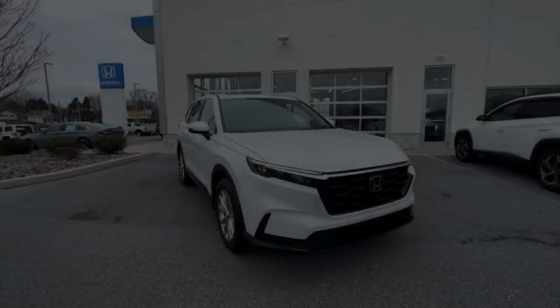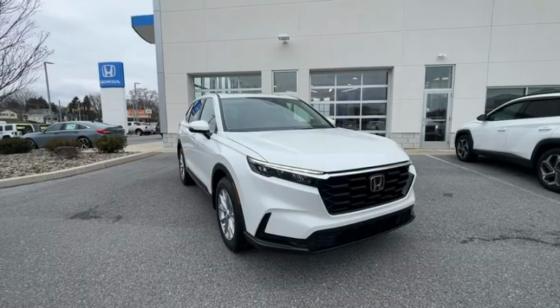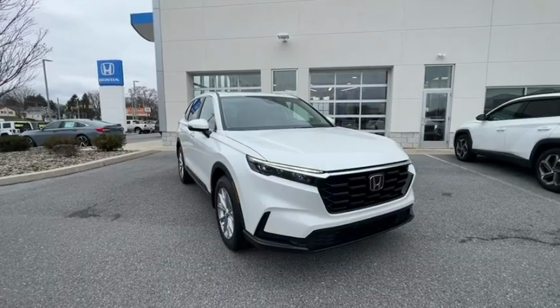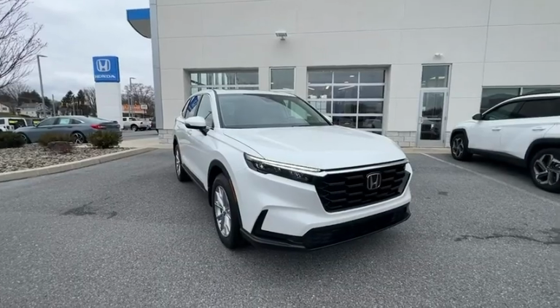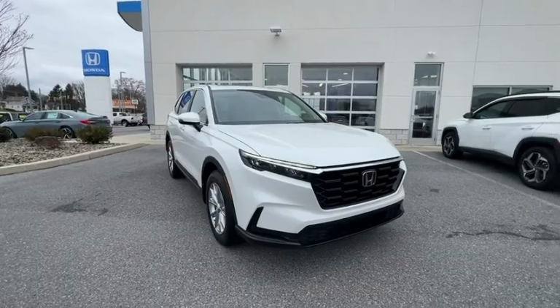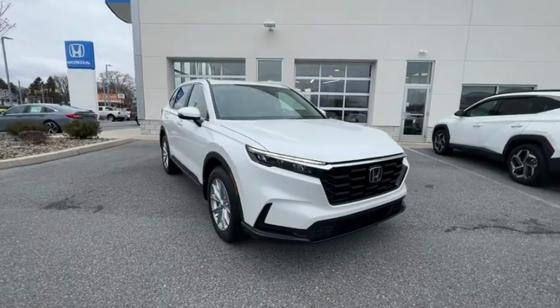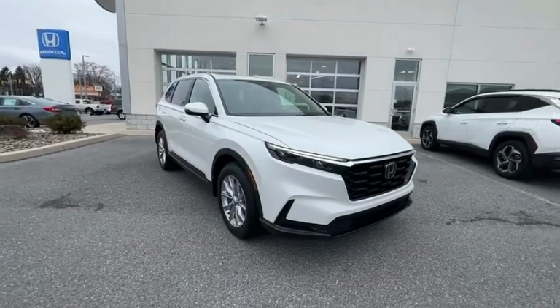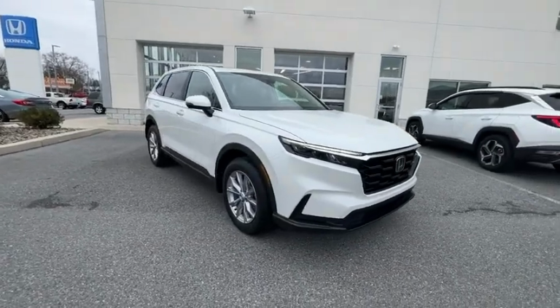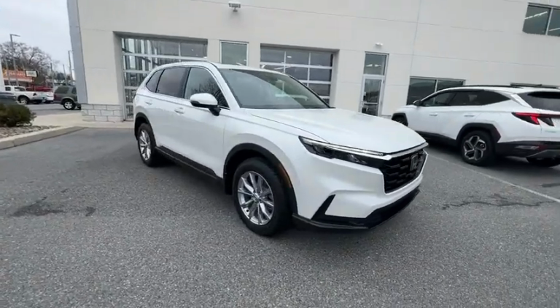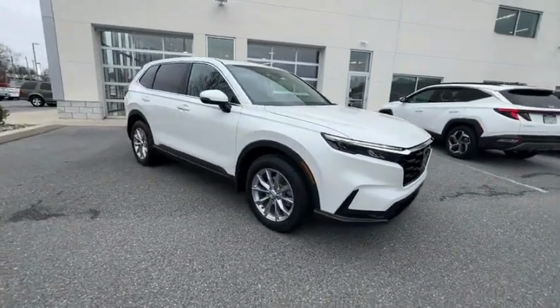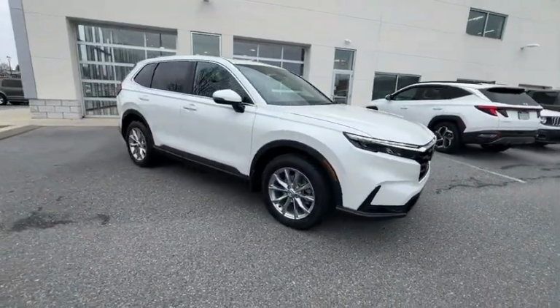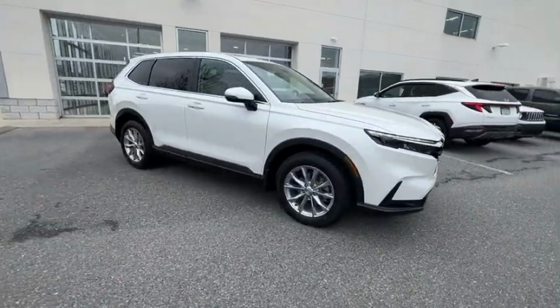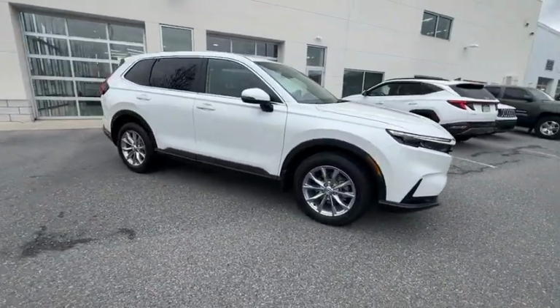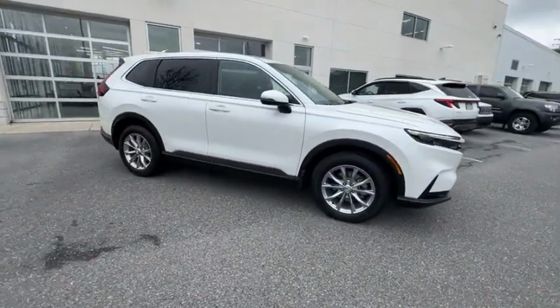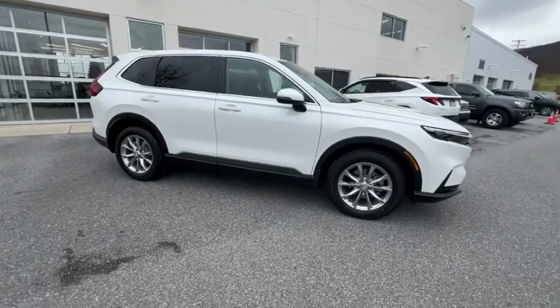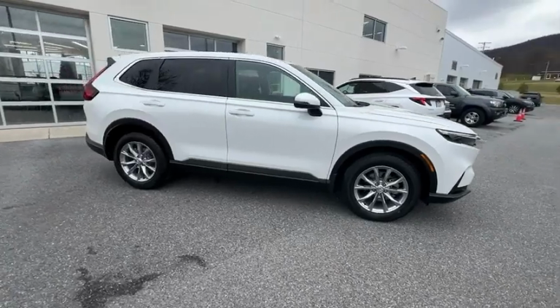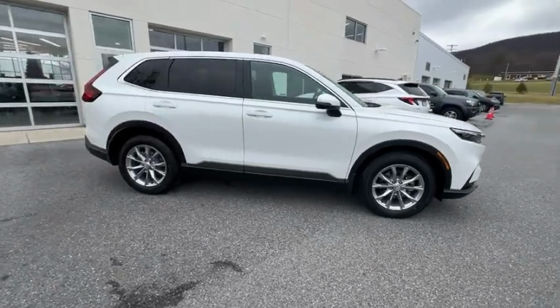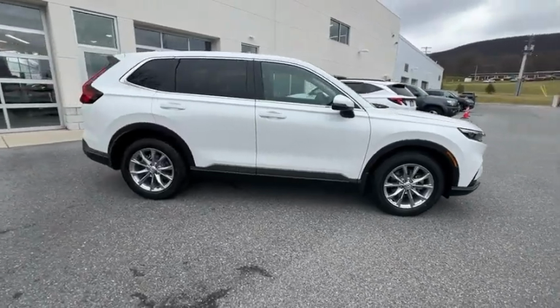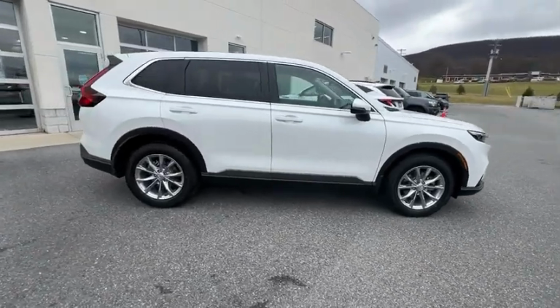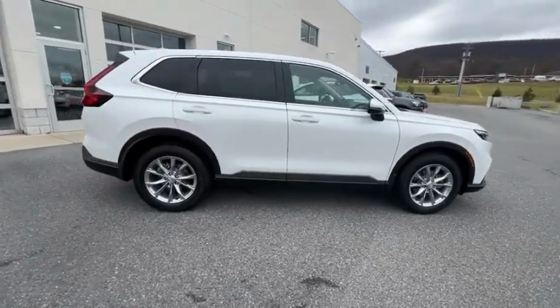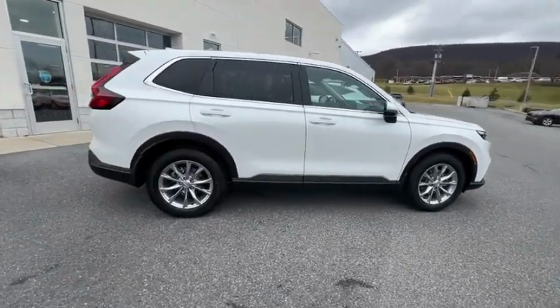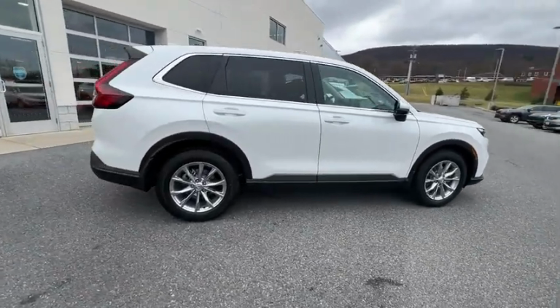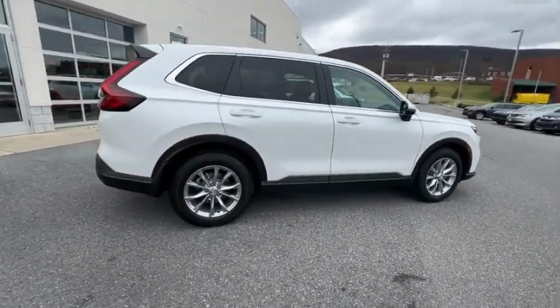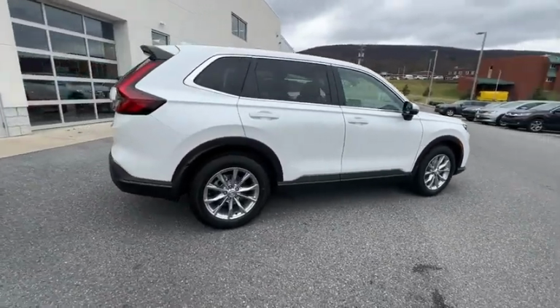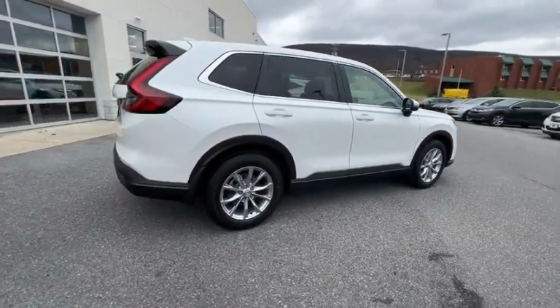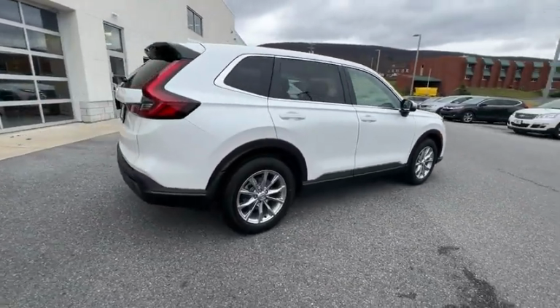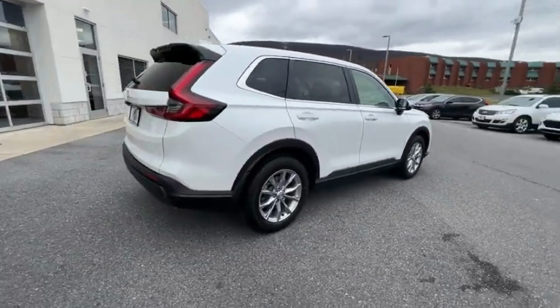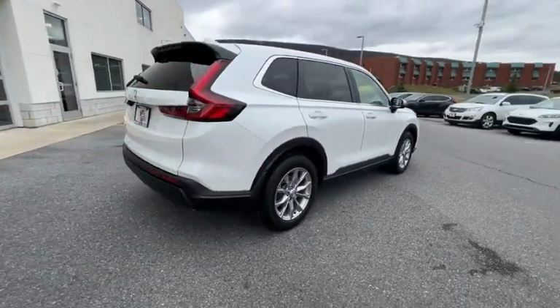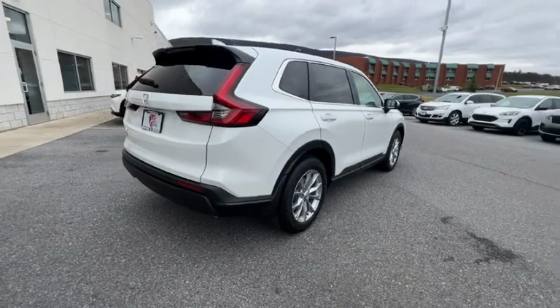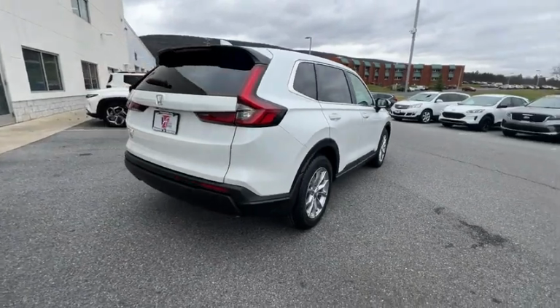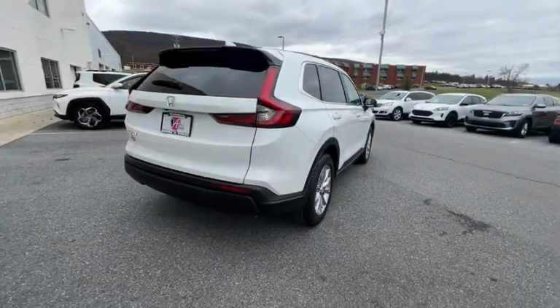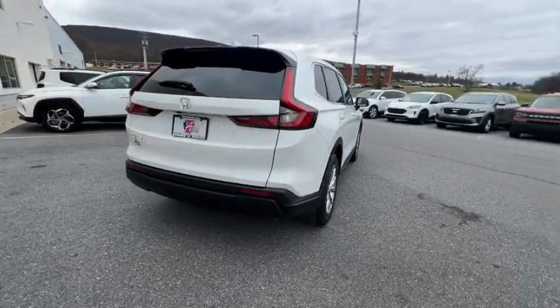Come test drive the 2023 Honda CR-V — a top recommended vehicle because of its car-like driving manners, good value, cool technology, and comfy interior.